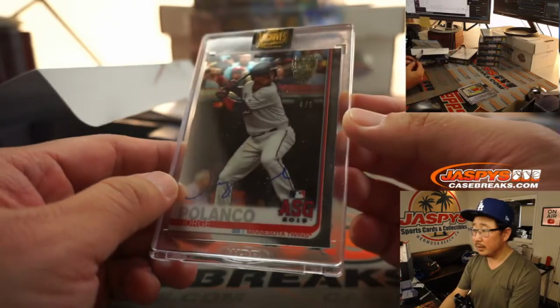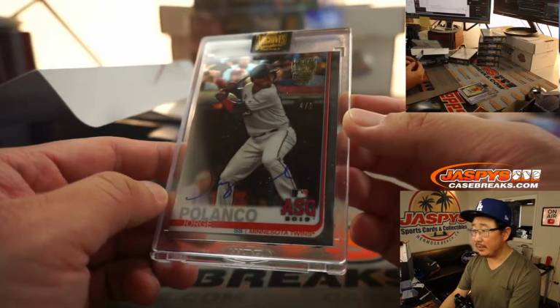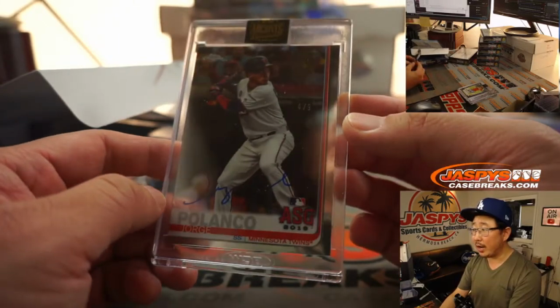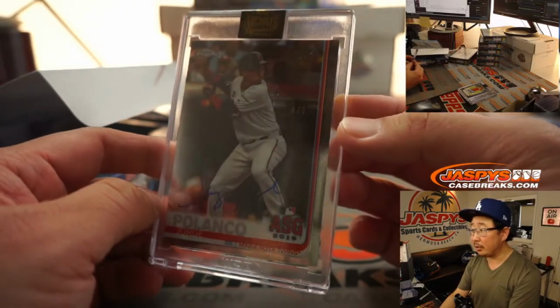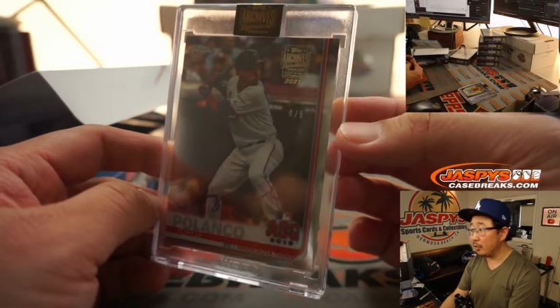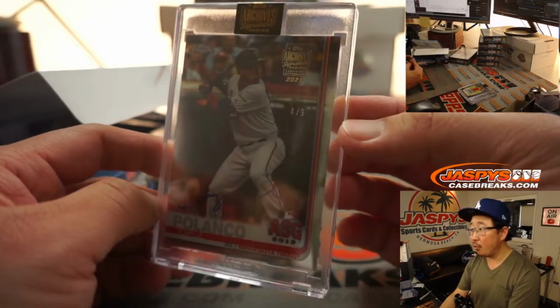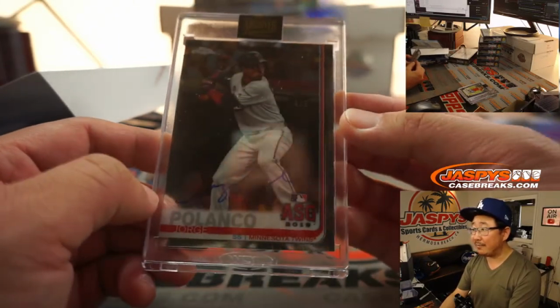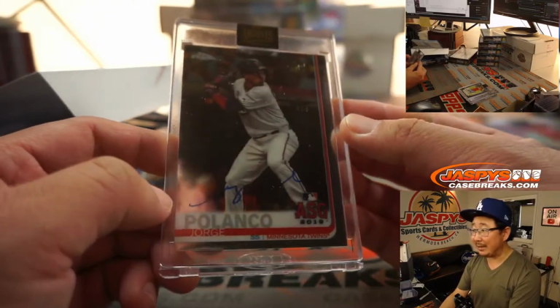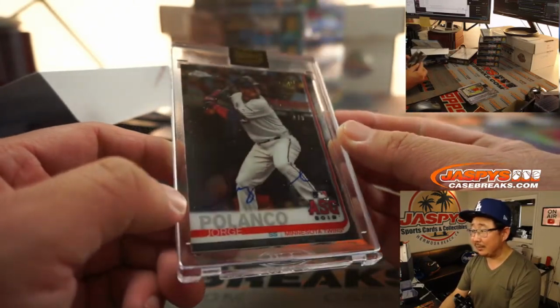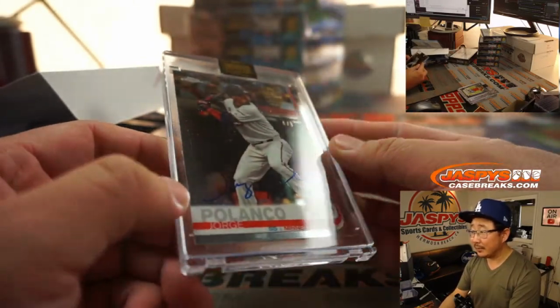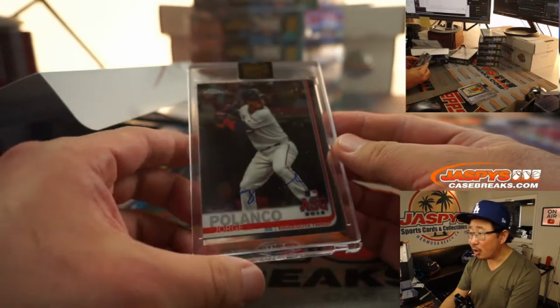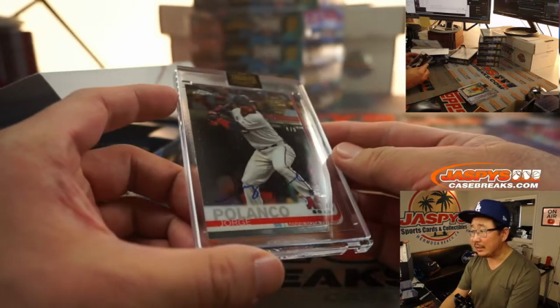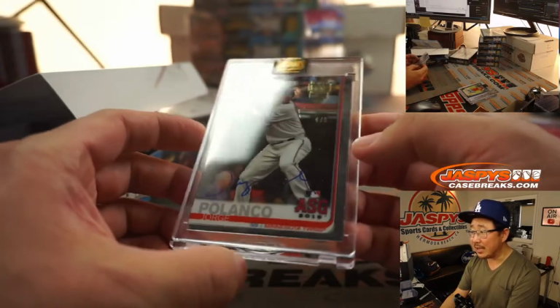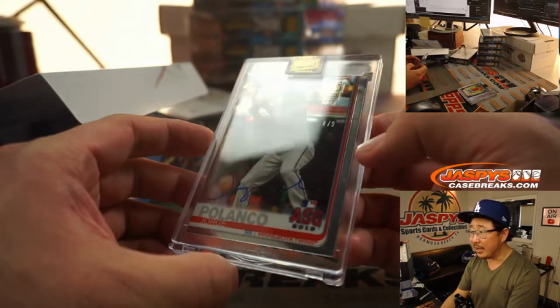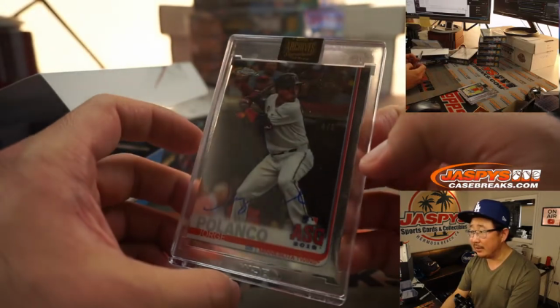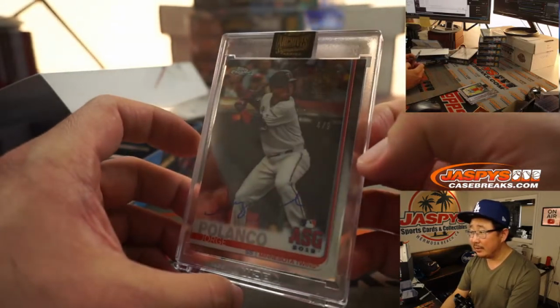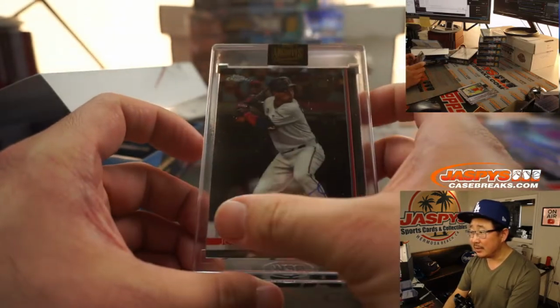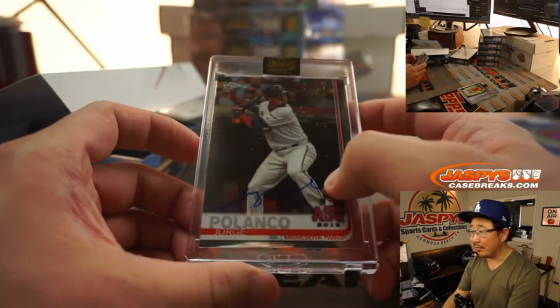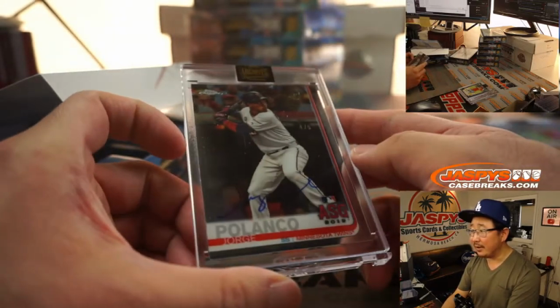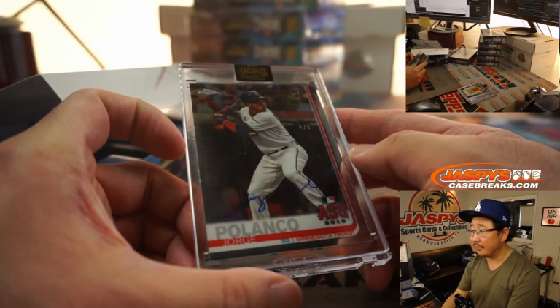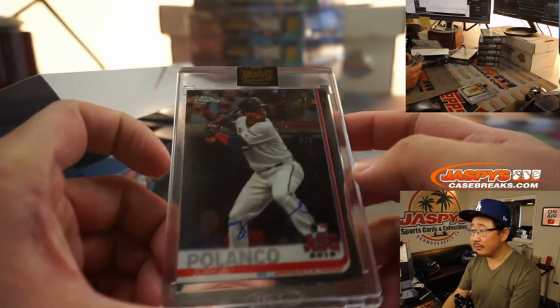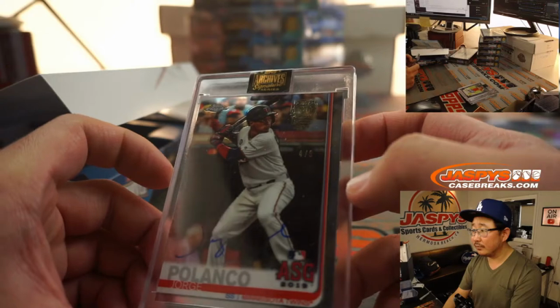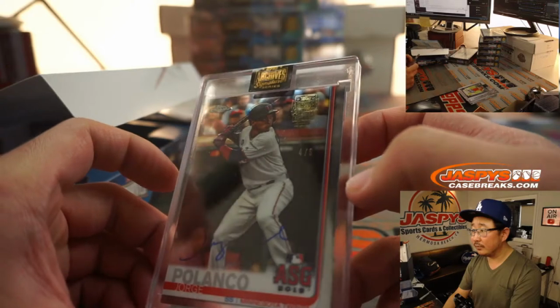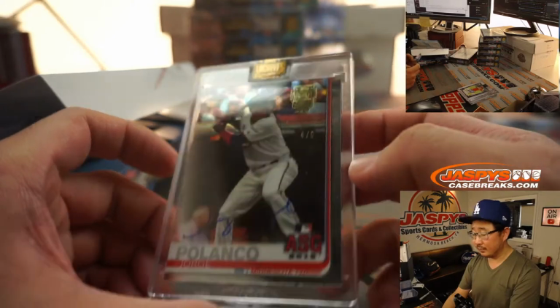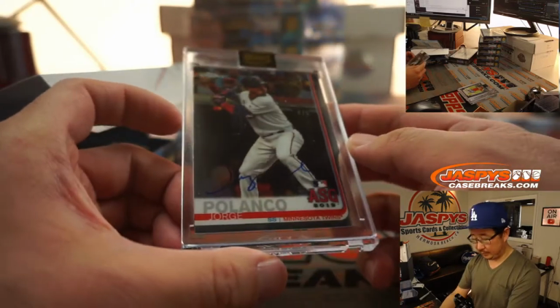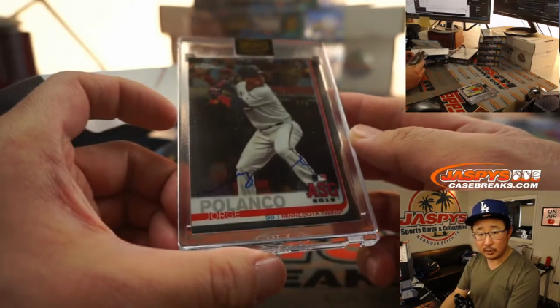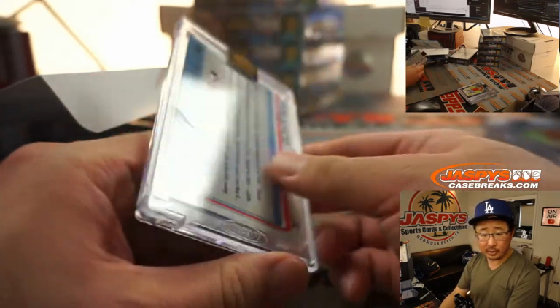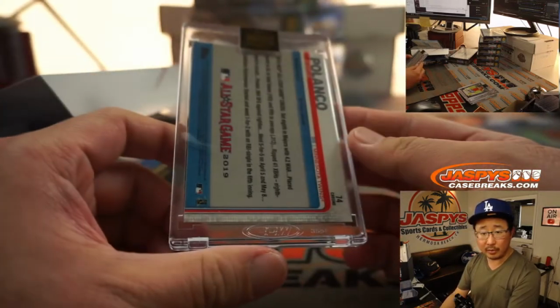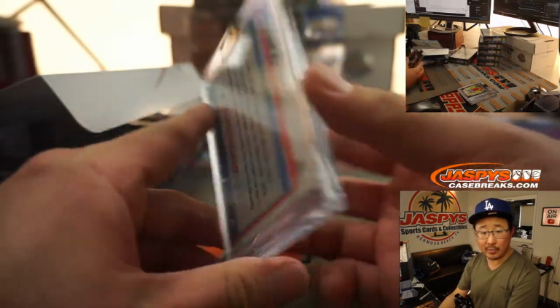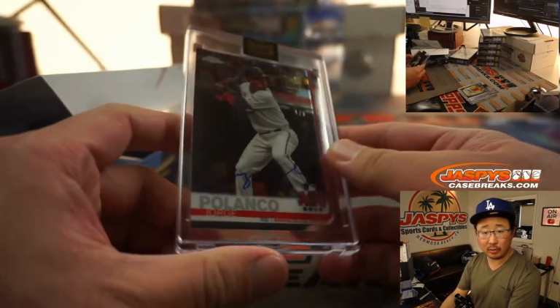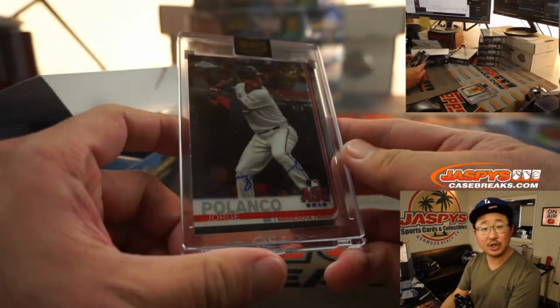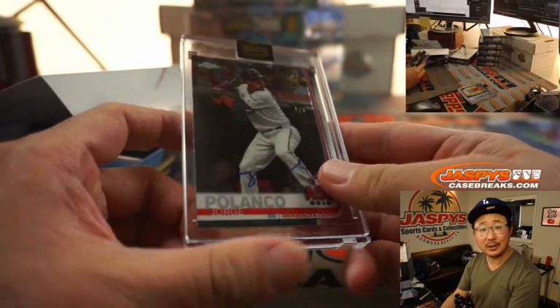Next up is Jorge Polanco, 4 out of 9. Kind of hard to see in the glare this time of day, but there's his autograph right down there — a pretty good low number. Jorge Polanco will go to John Stallone.